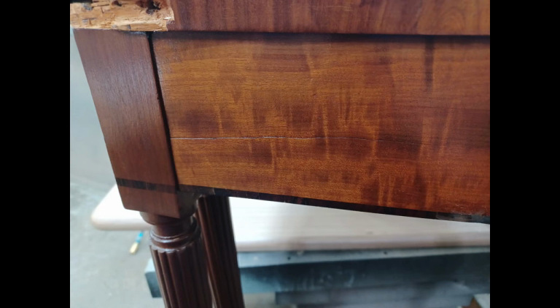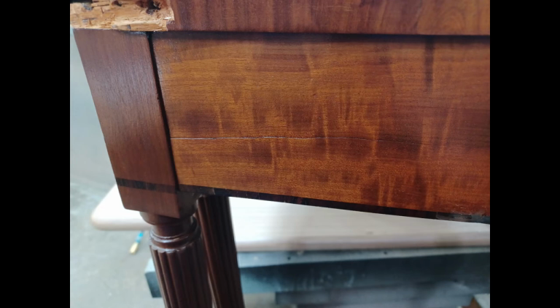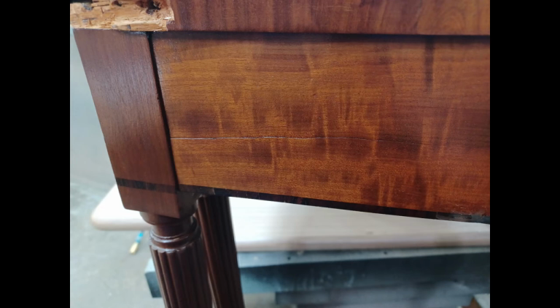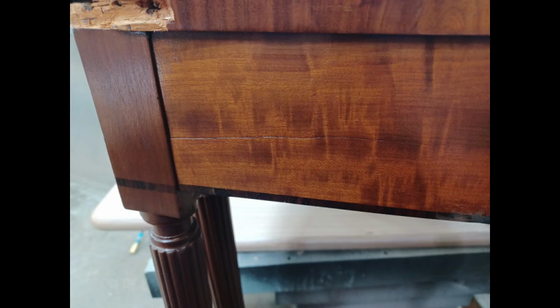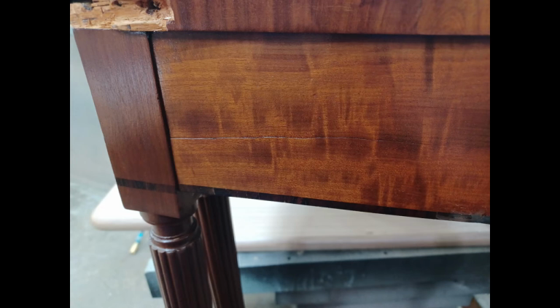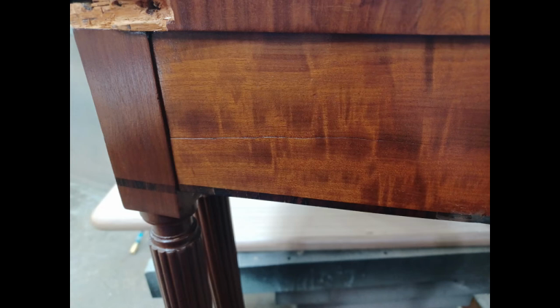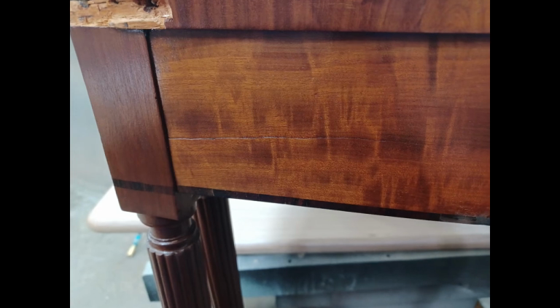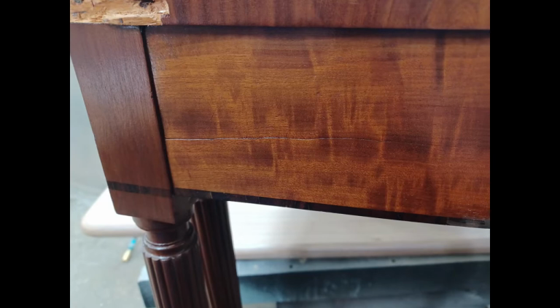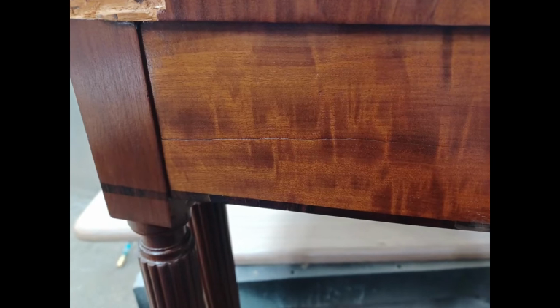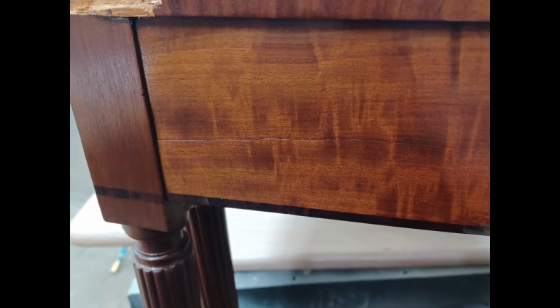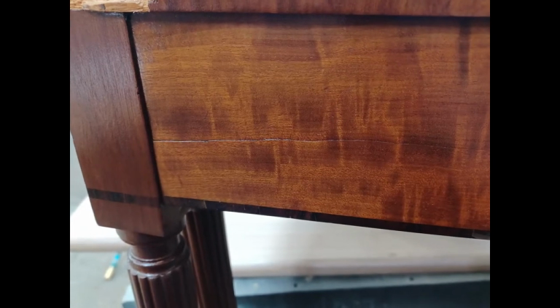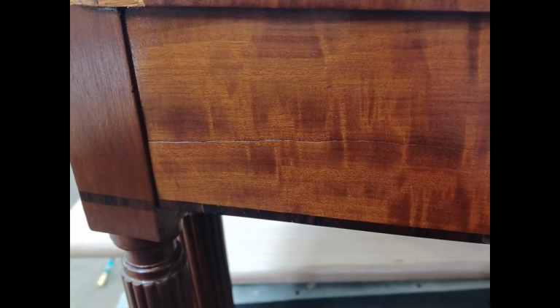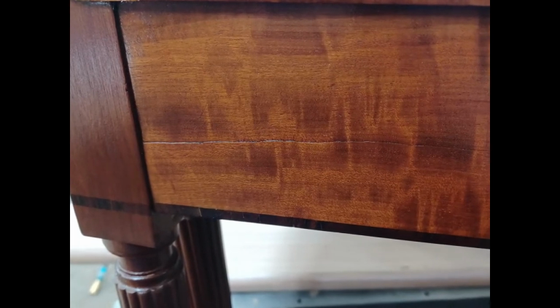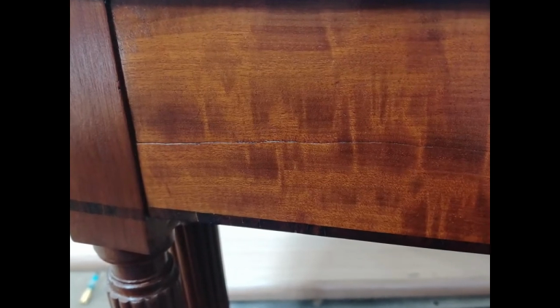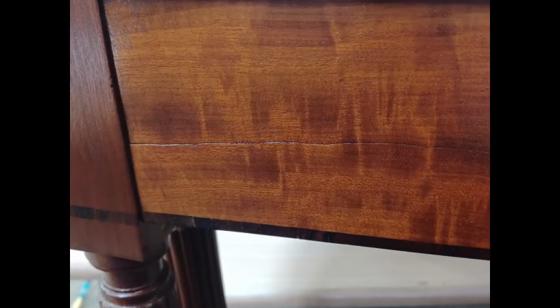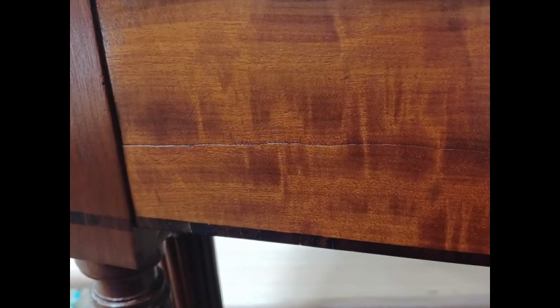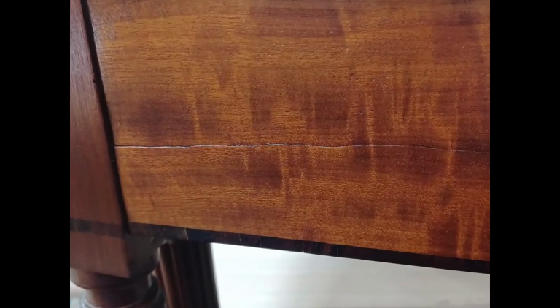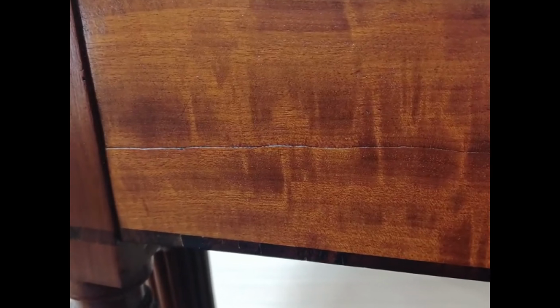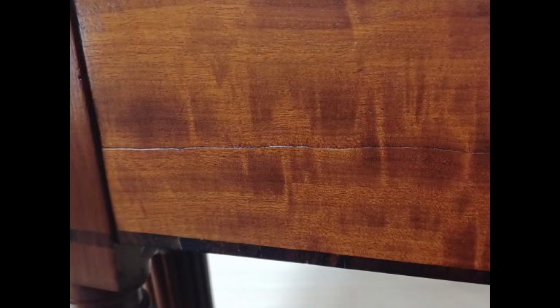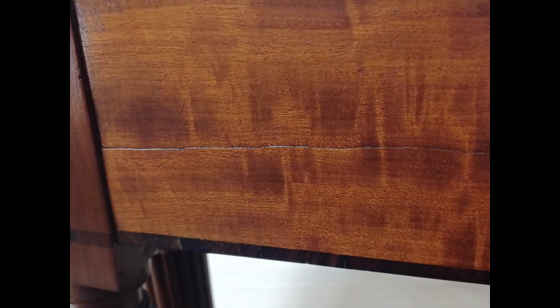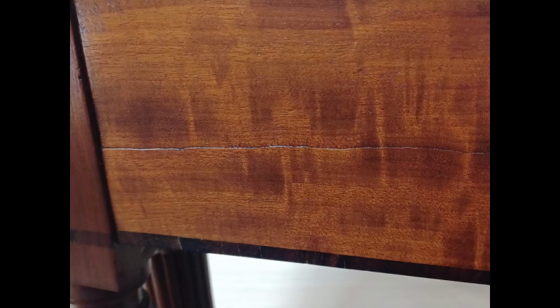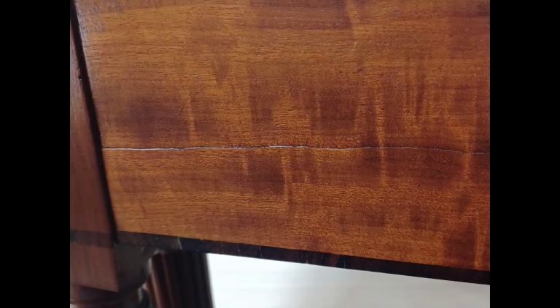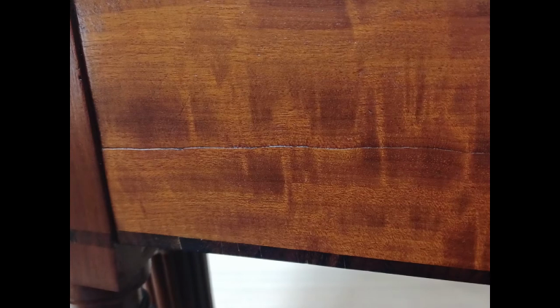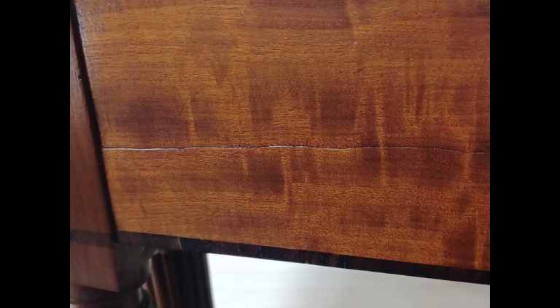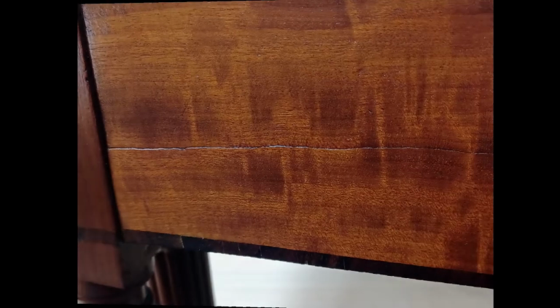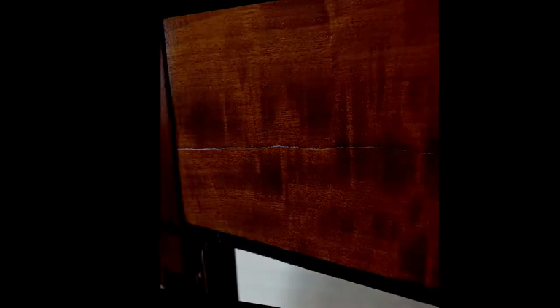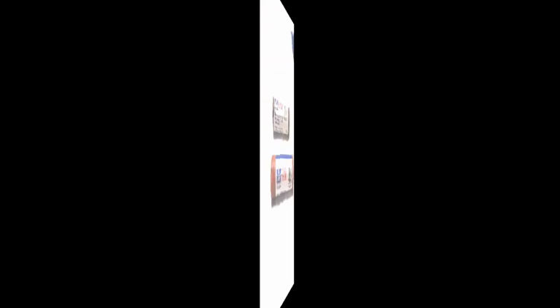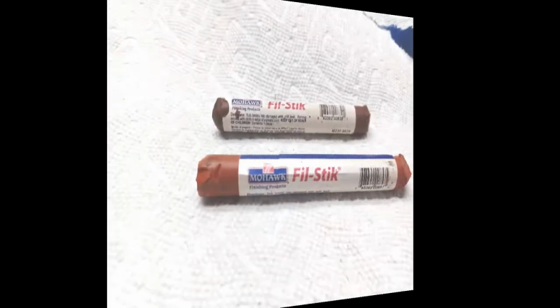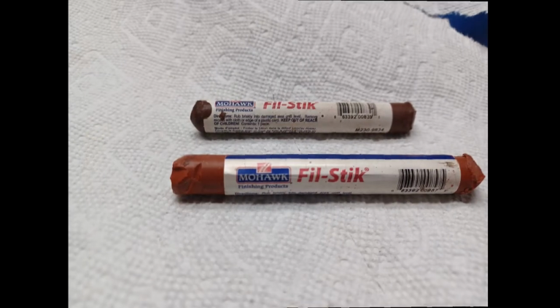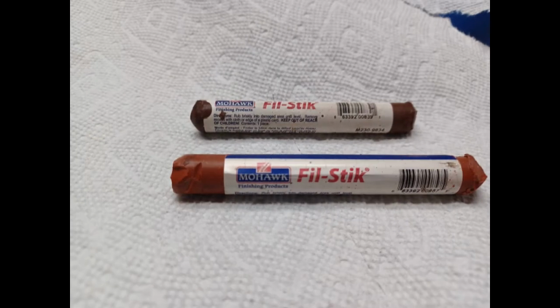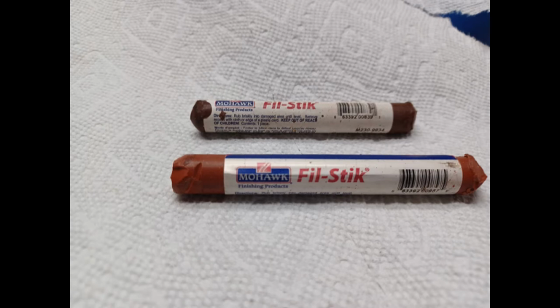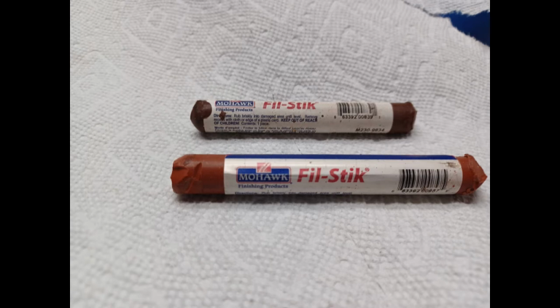Hello, this is Dan the furniture repairman. Today we're going to show you how to fix scratches in your furniture and how to do it using a crayon, your driver's license, and a cigarette lighter. So here's what we use.